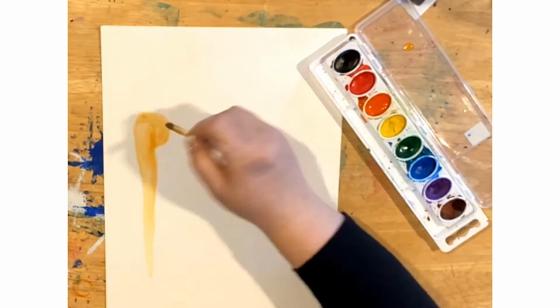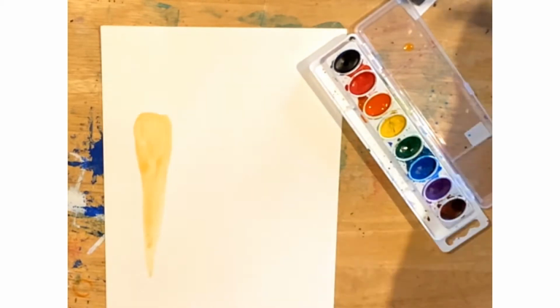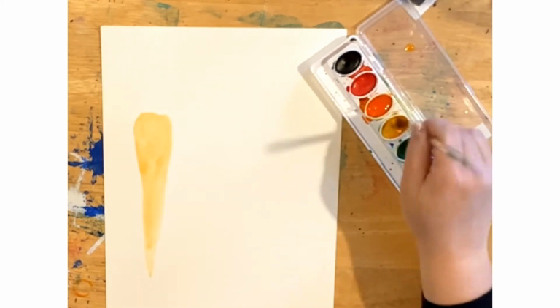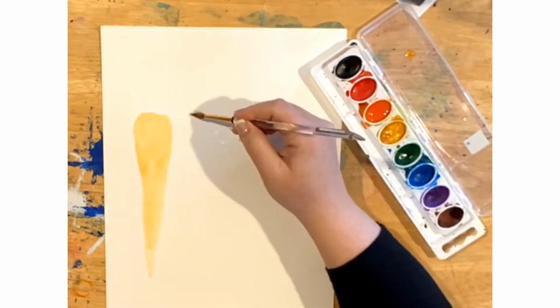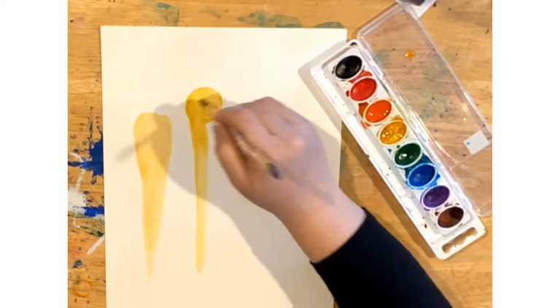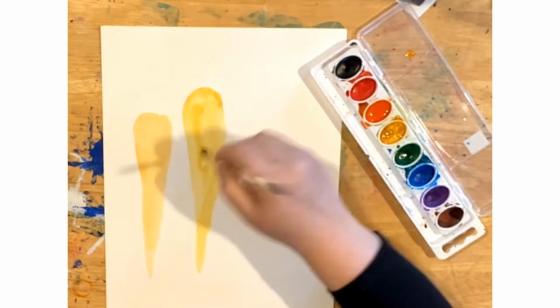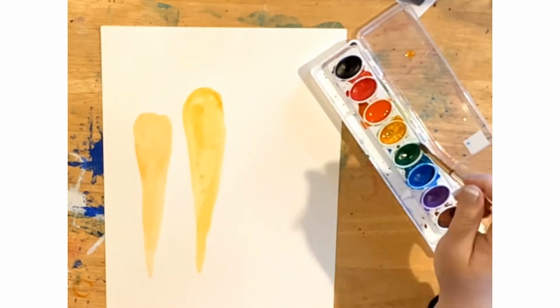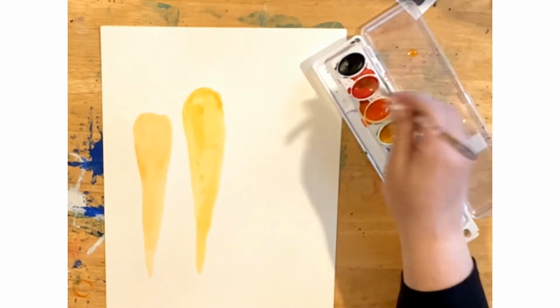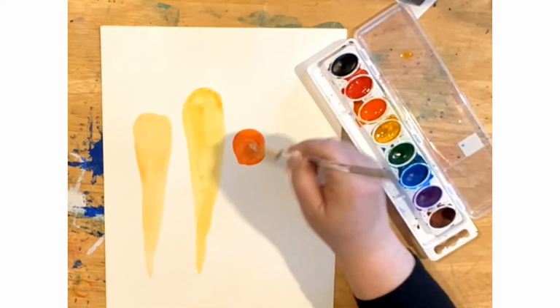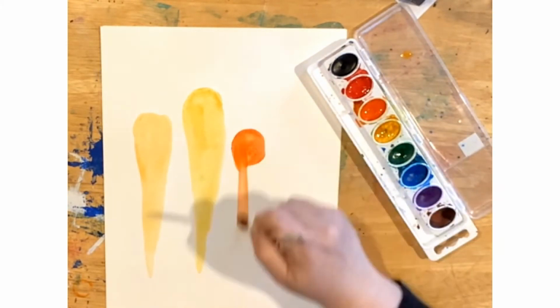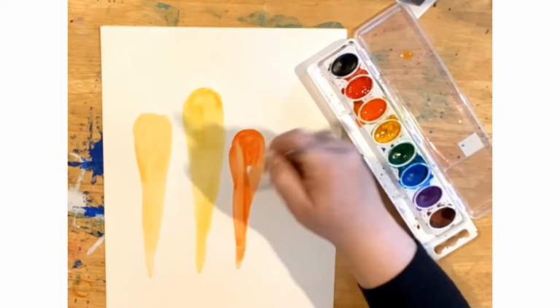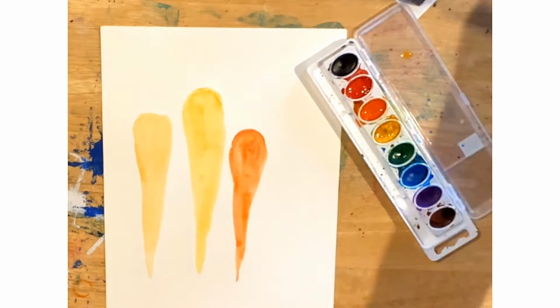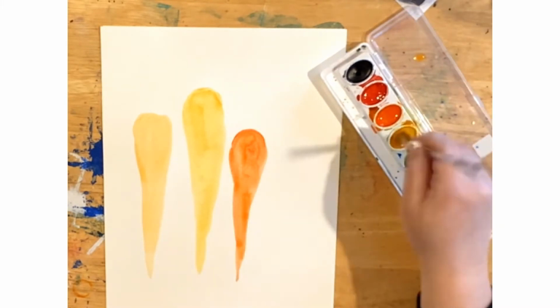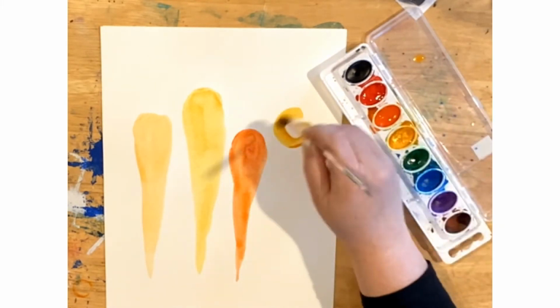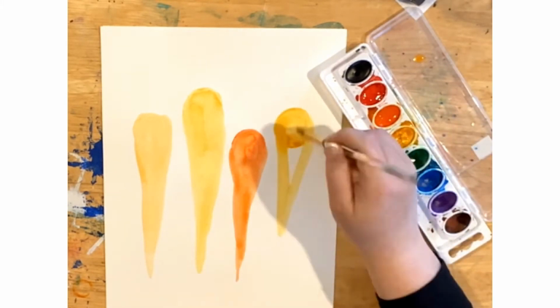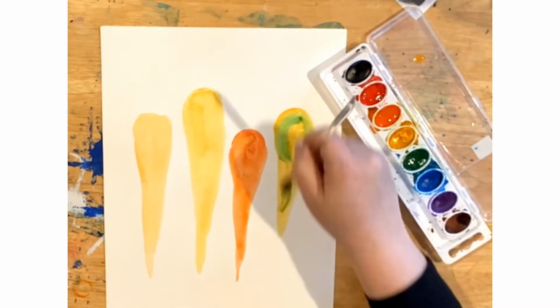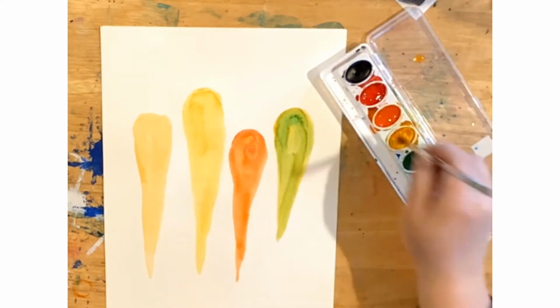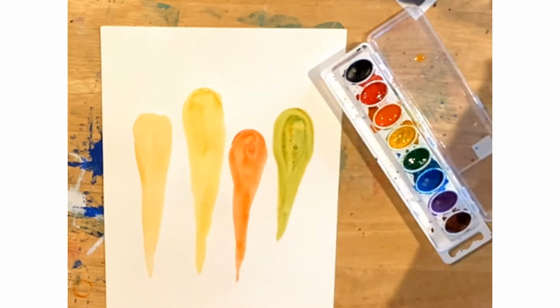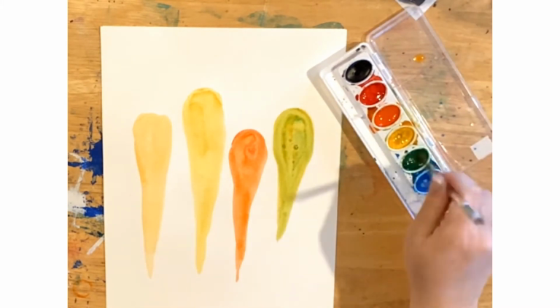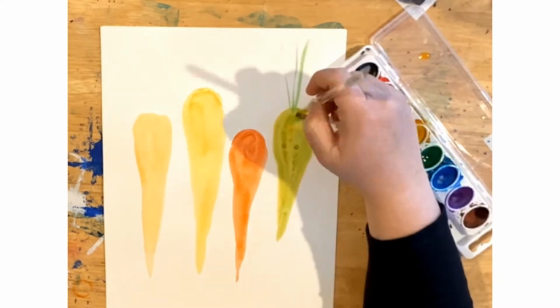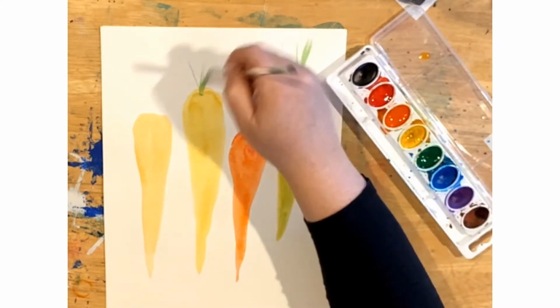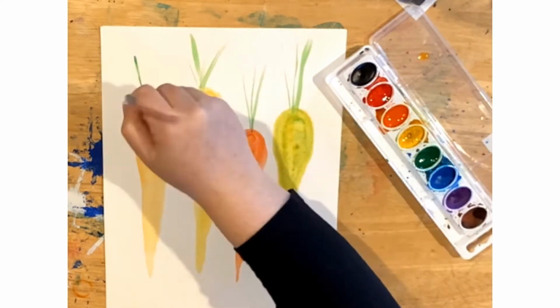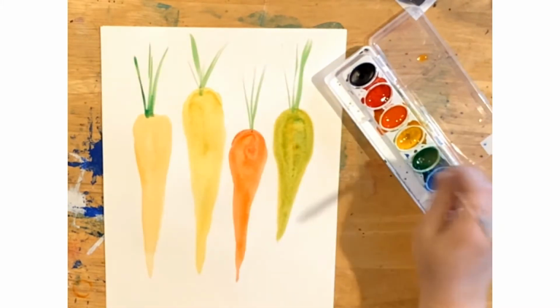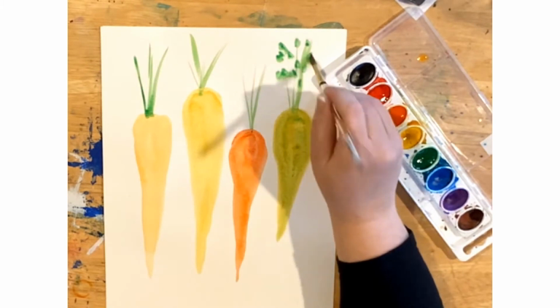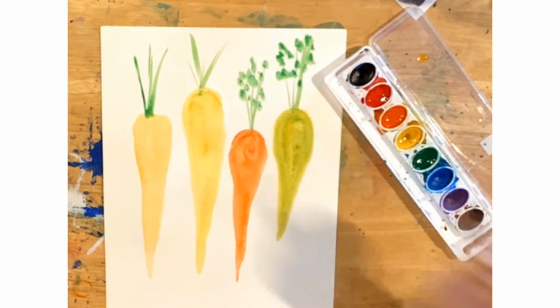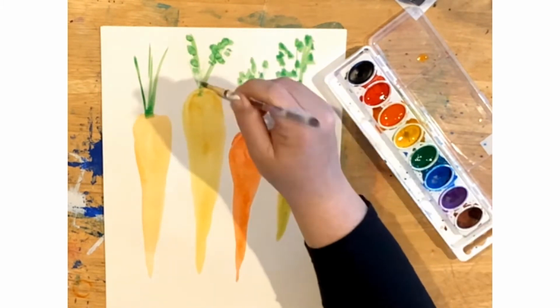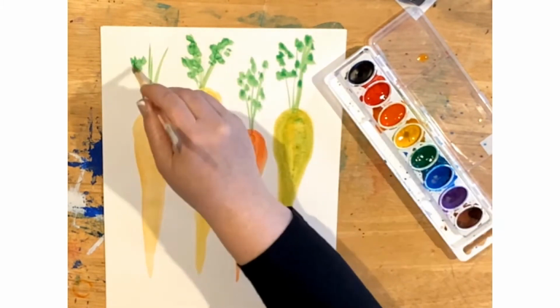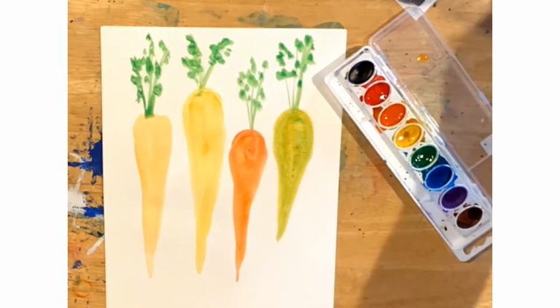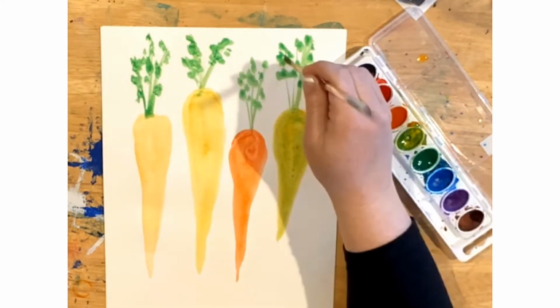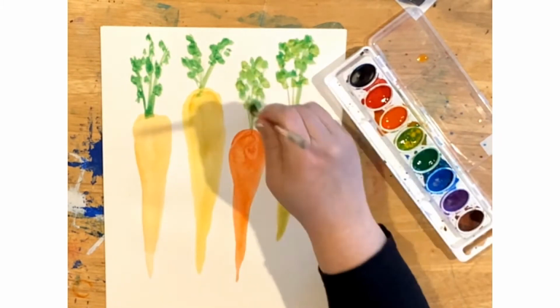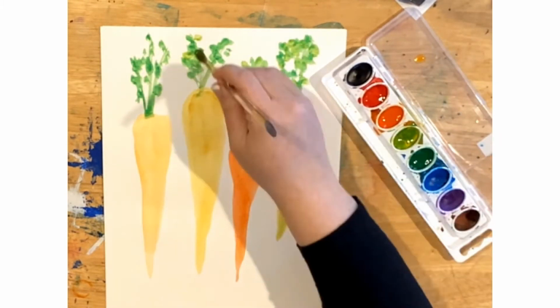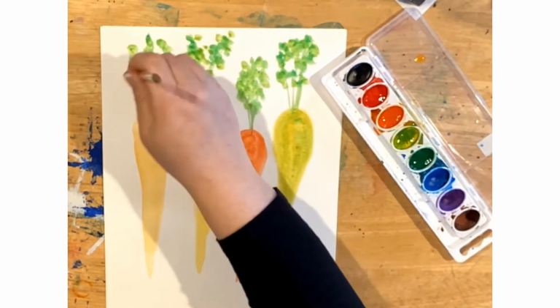Draw a circle in the middle of your paper, then drag your paint downwards to make a carrot shape. Then swish some green and add some long skinny stems, then dots of green for the leaves.